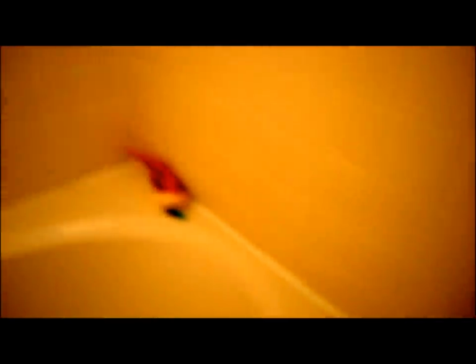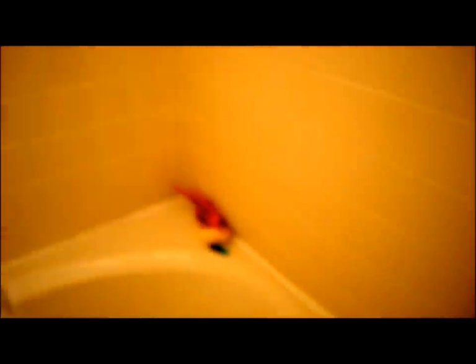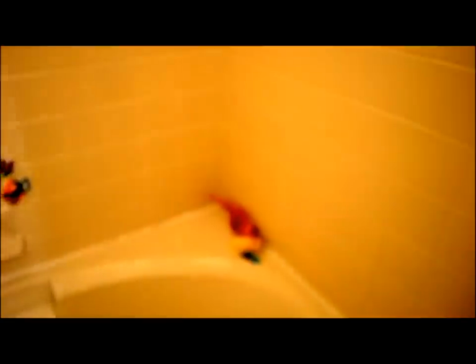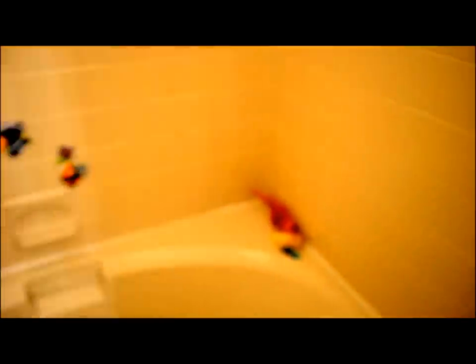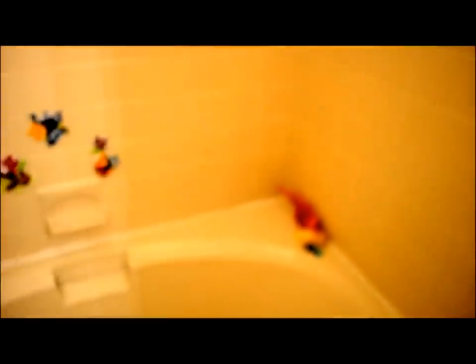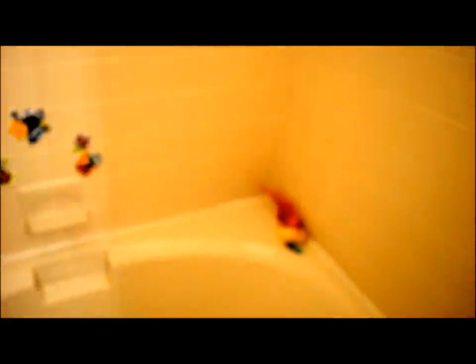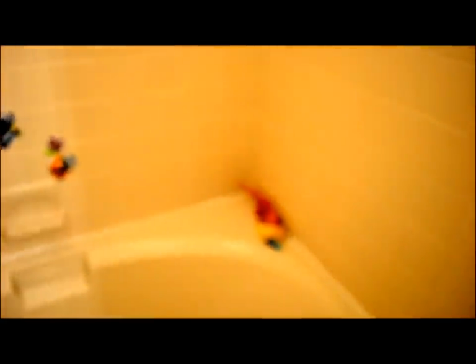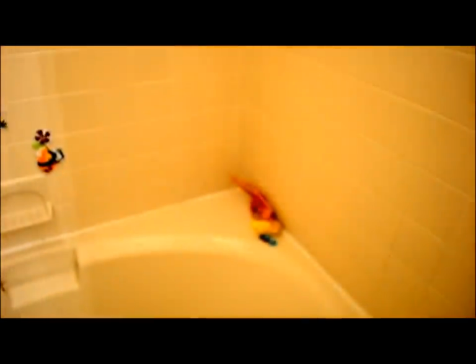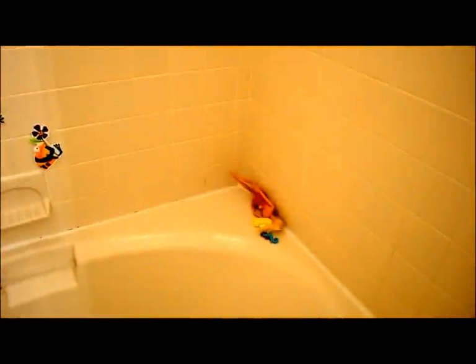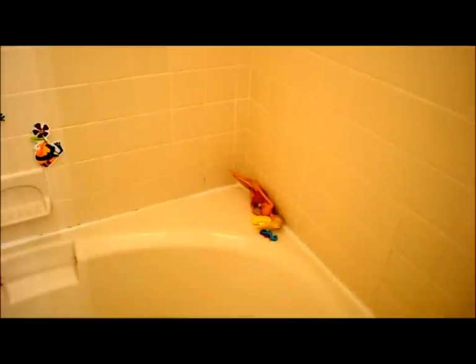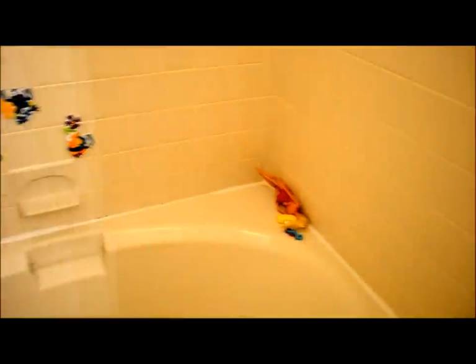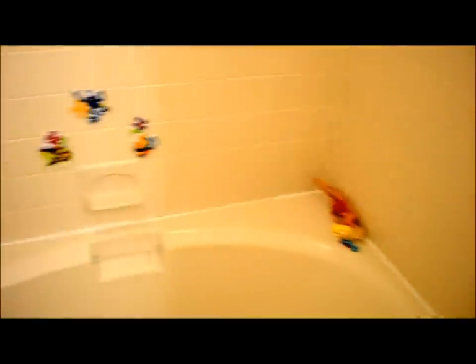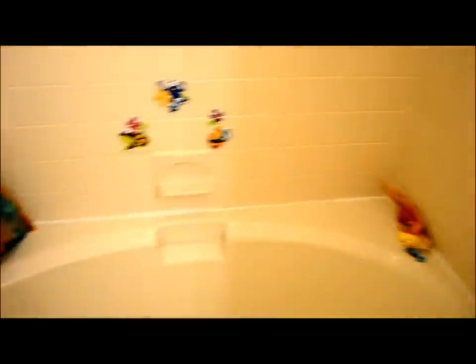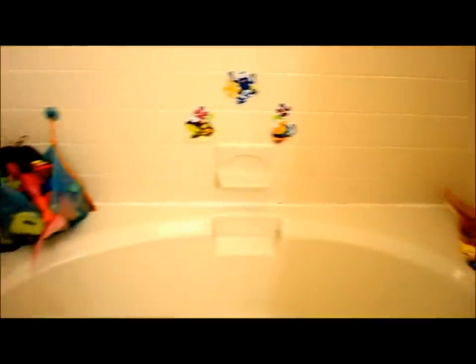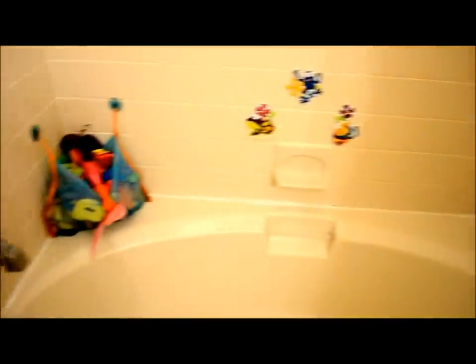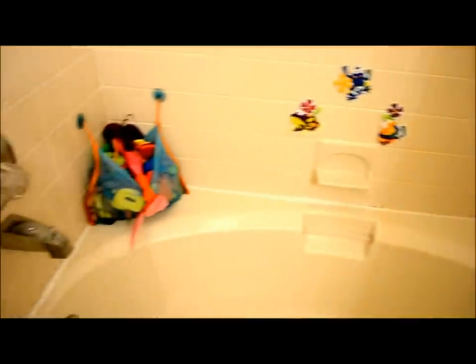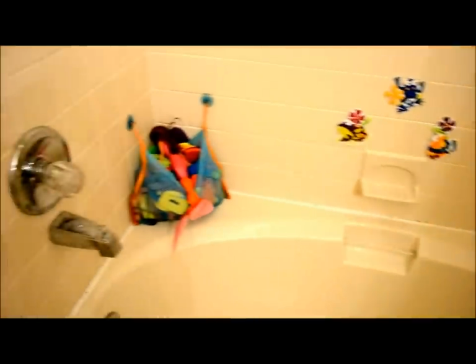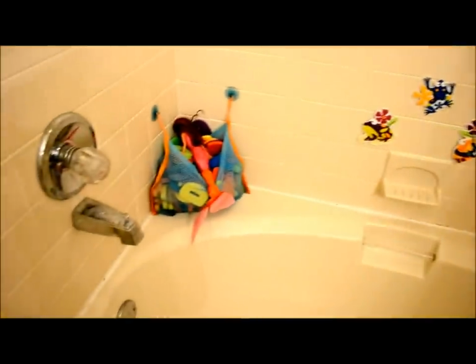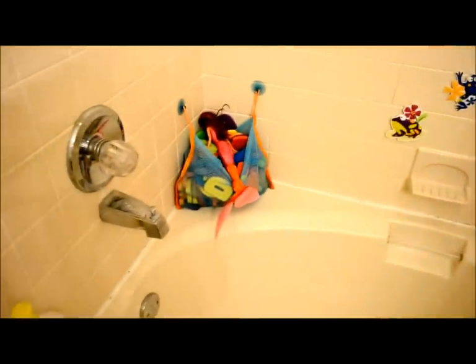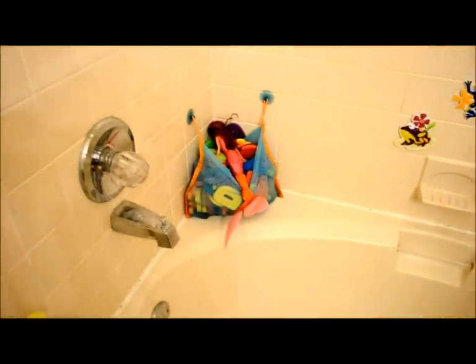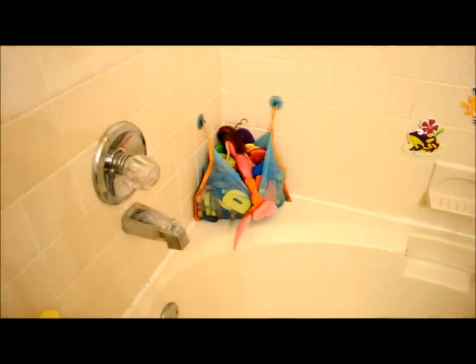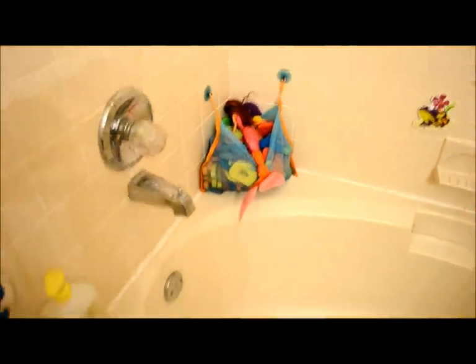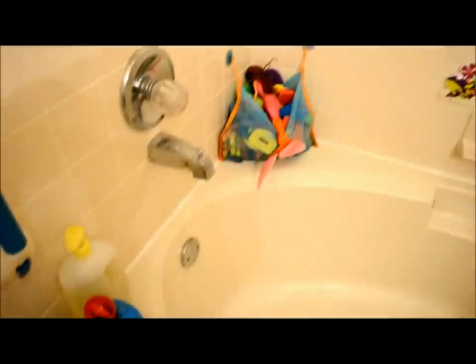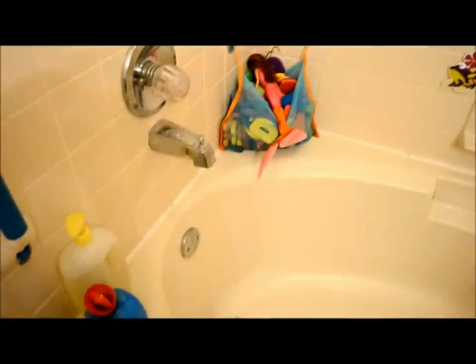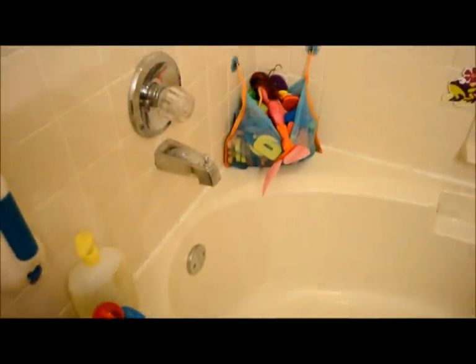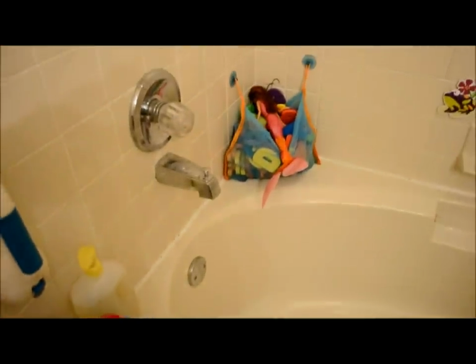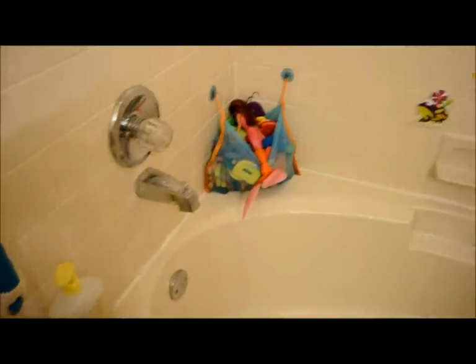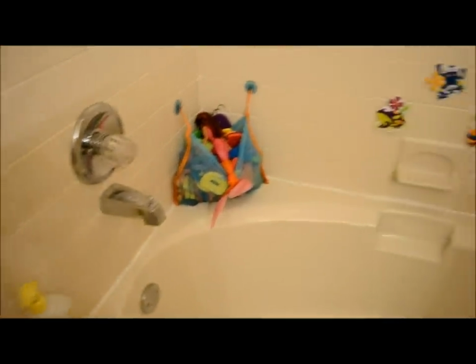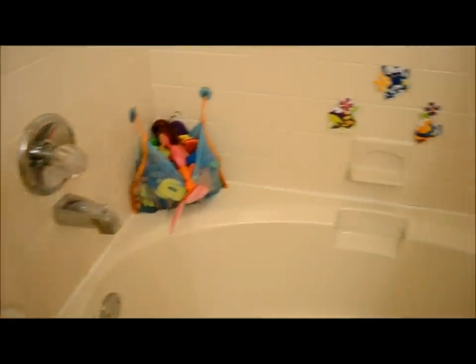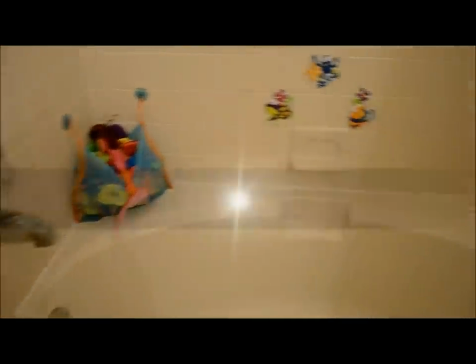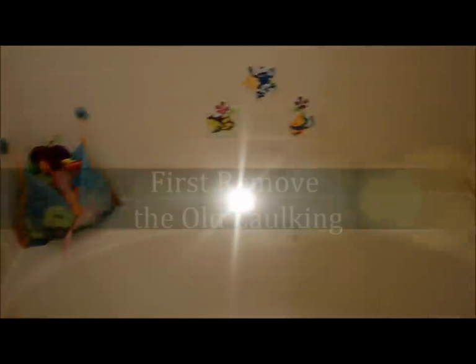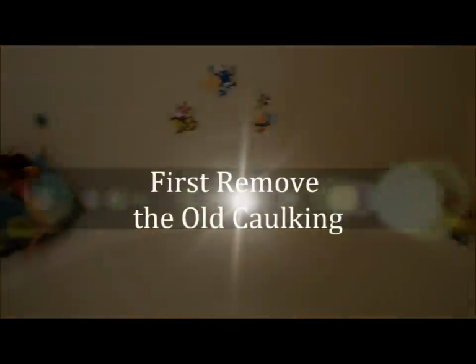You can probably tell I've got a couple of little girls, so that's why I want to clean it up. I'll take all these toys out and use a tool to start getting rid of all the old caulk.